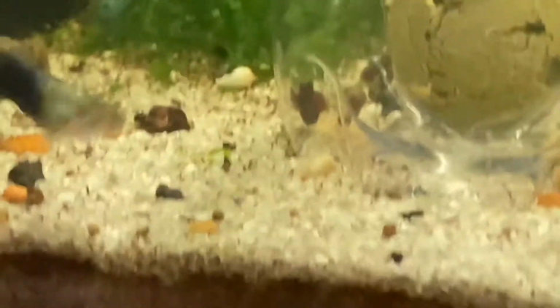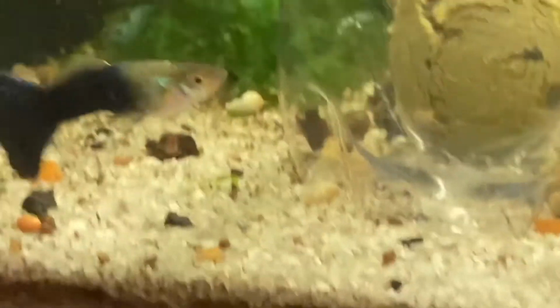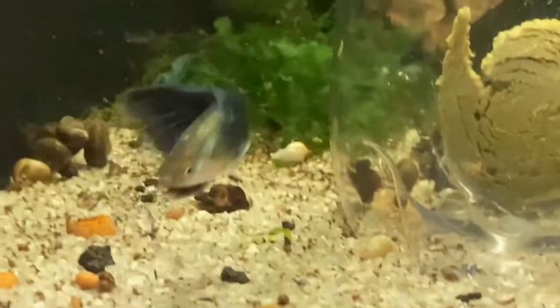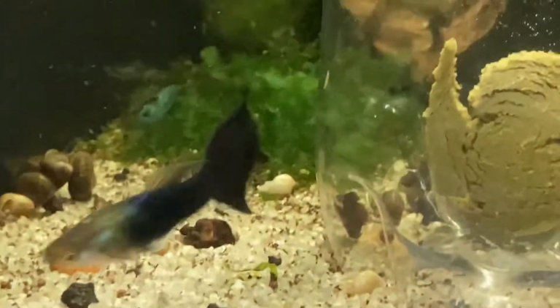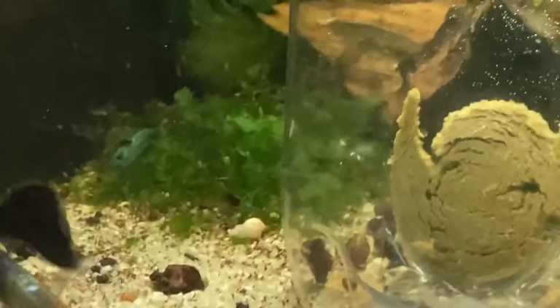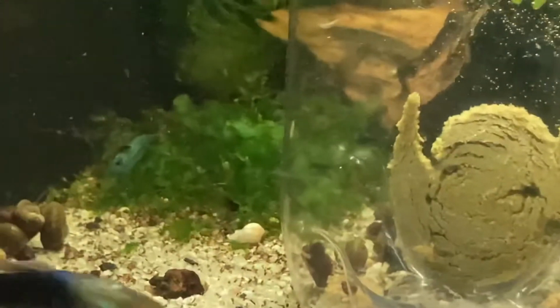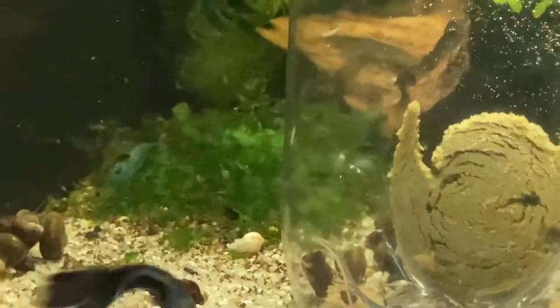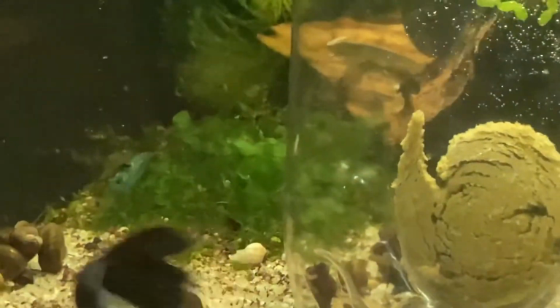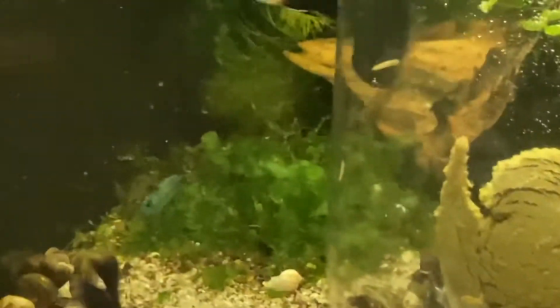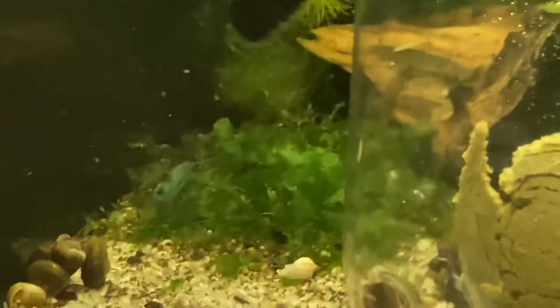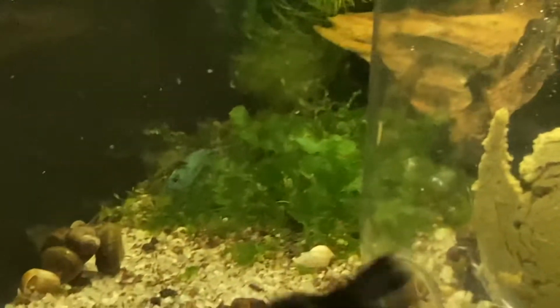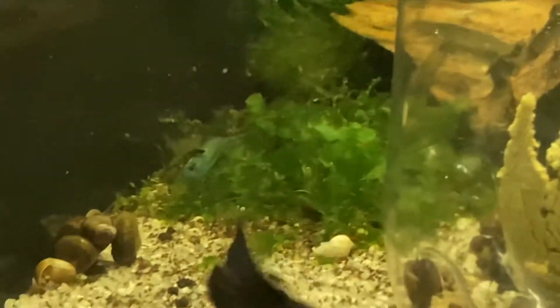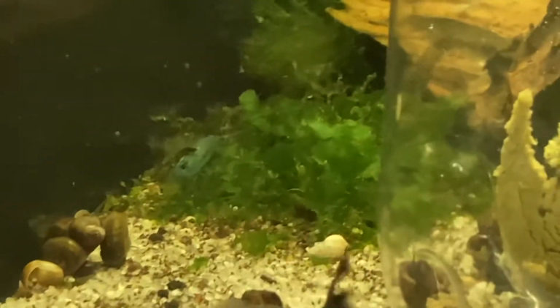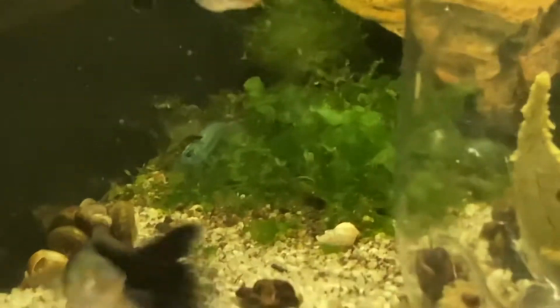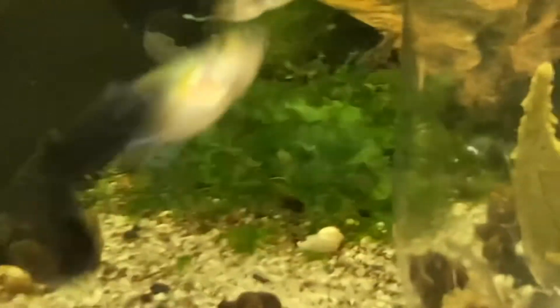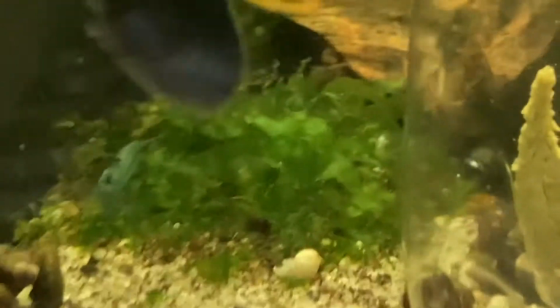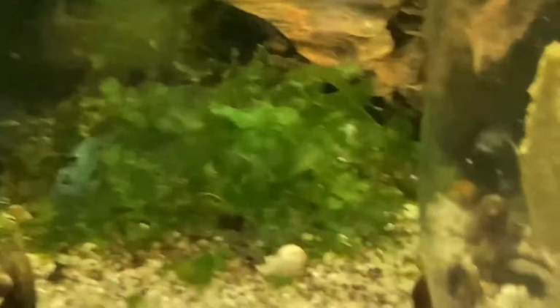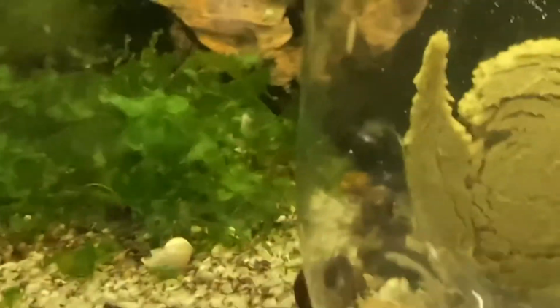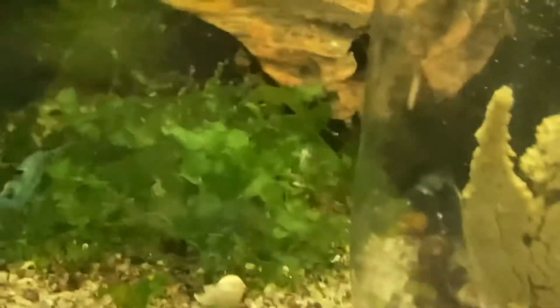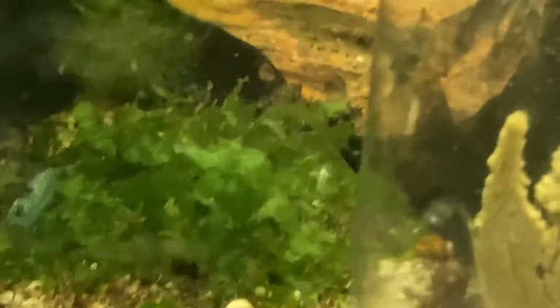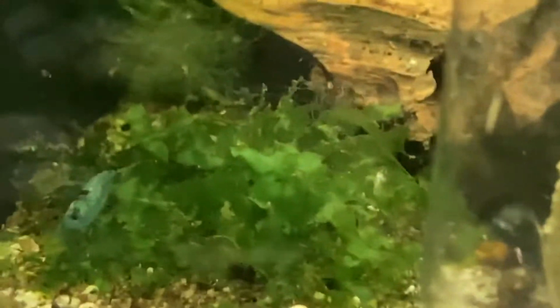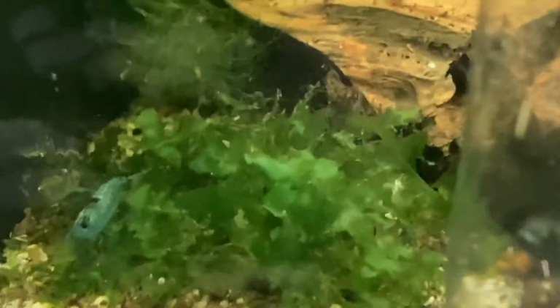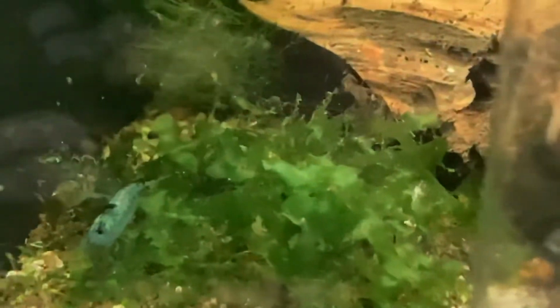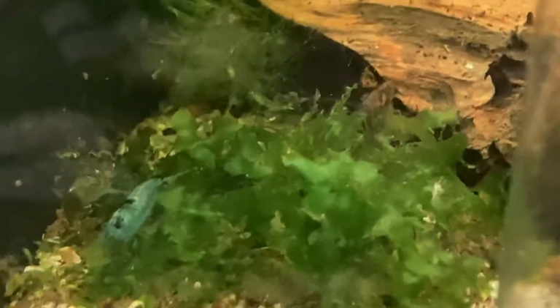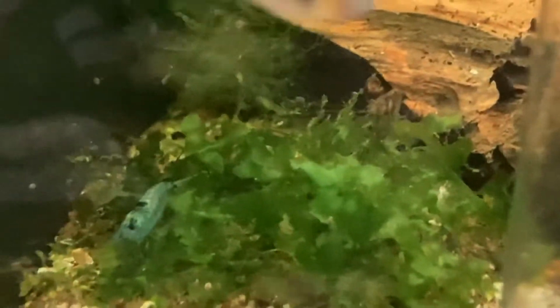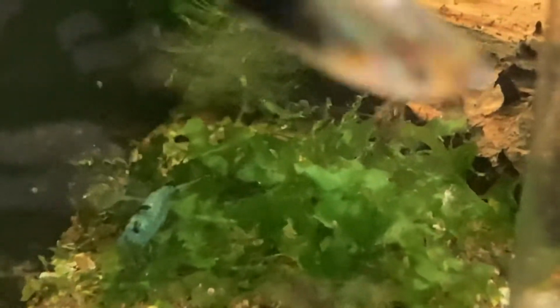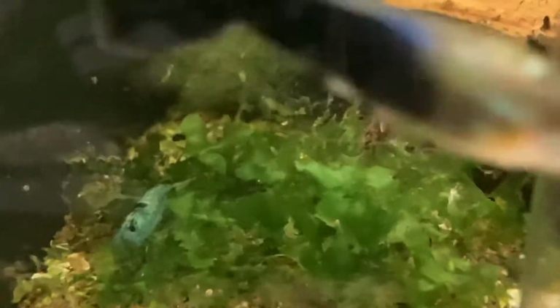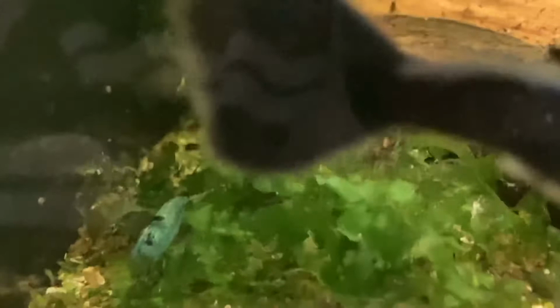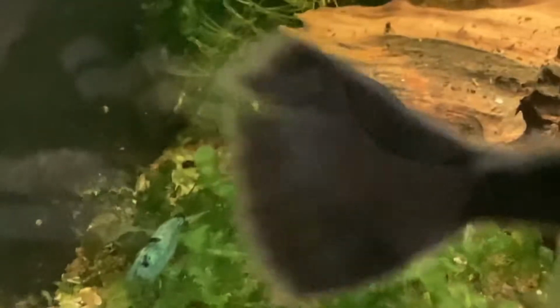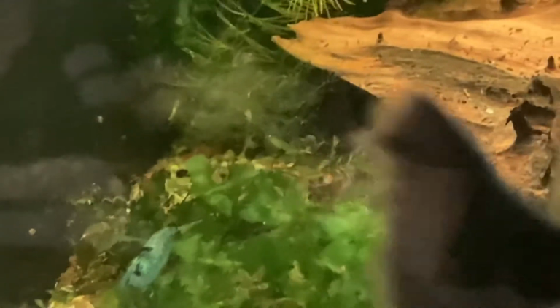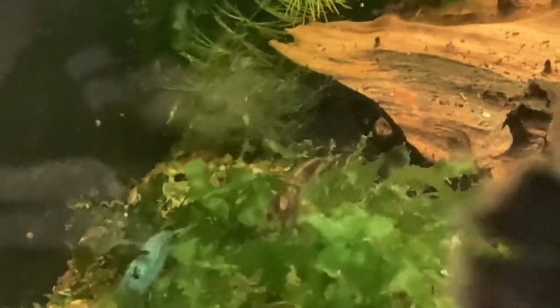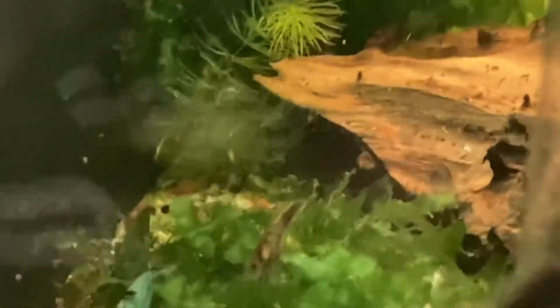I only find them in this one tank, which is where I house most of my shrimp. So obviously they're eating the little shrimplets or the shrimp eggs. I really haven't lost any parents at all.